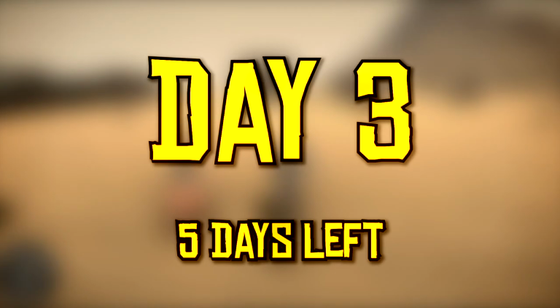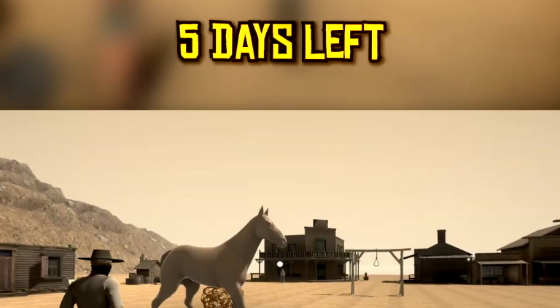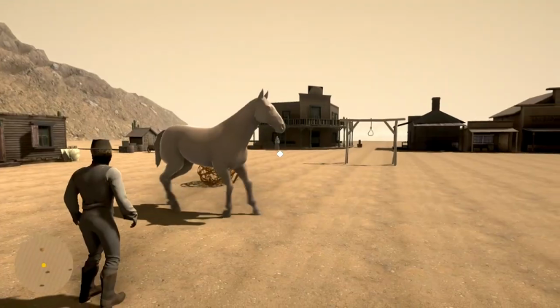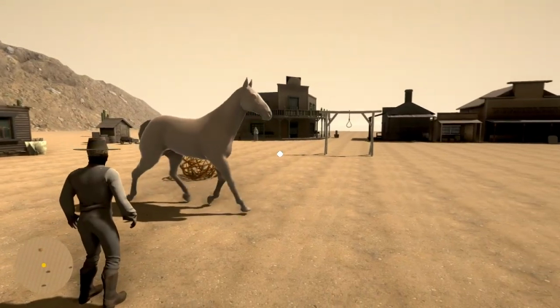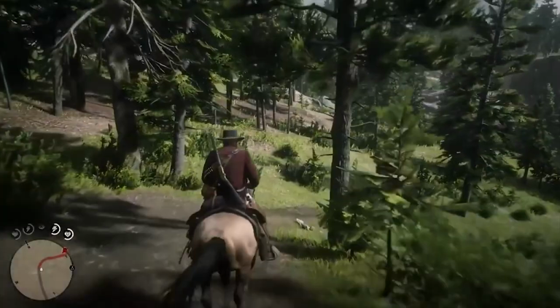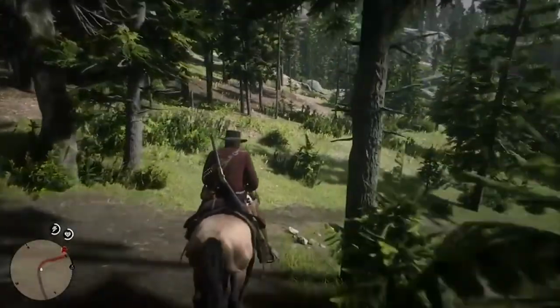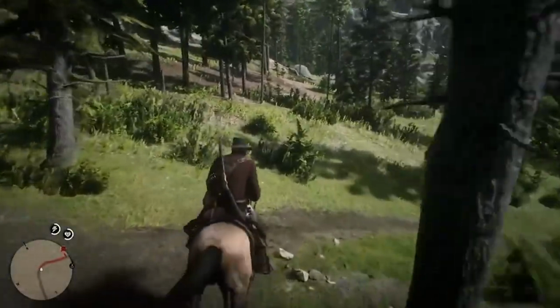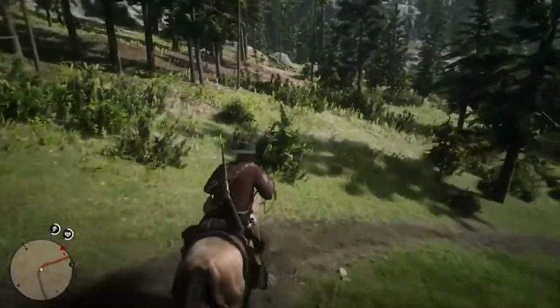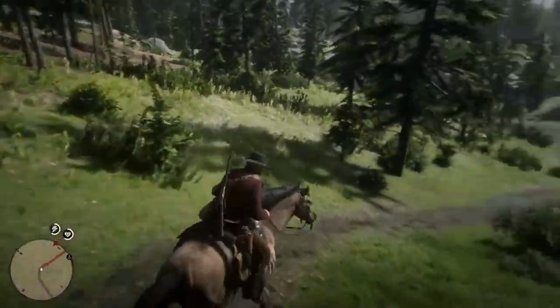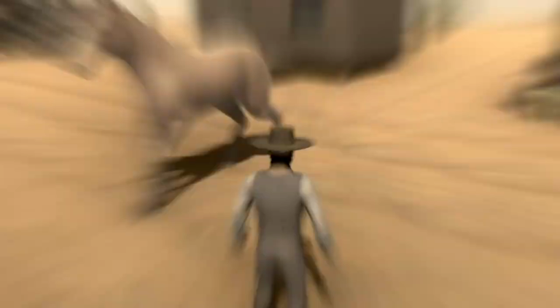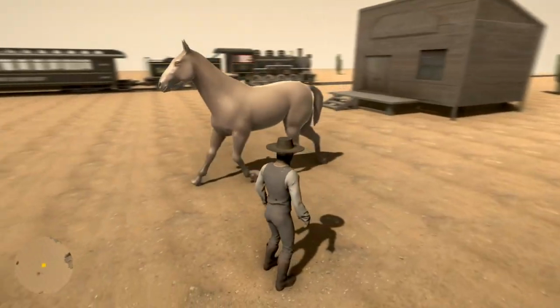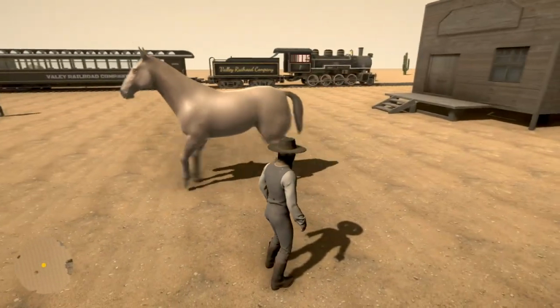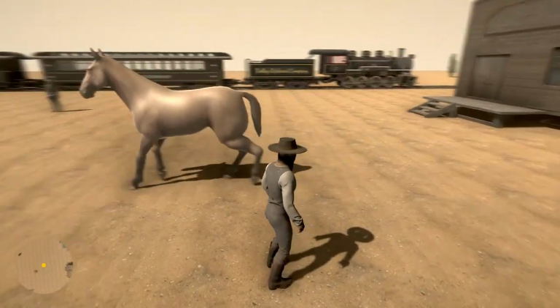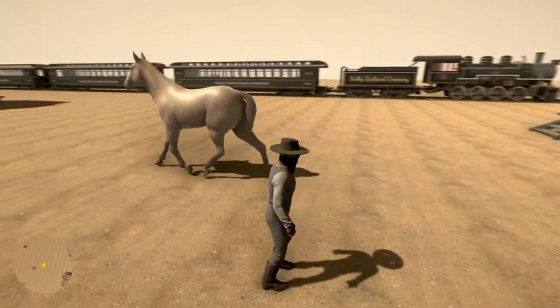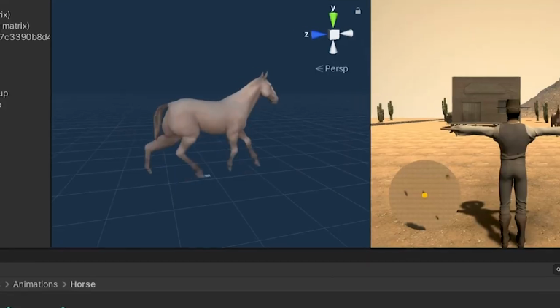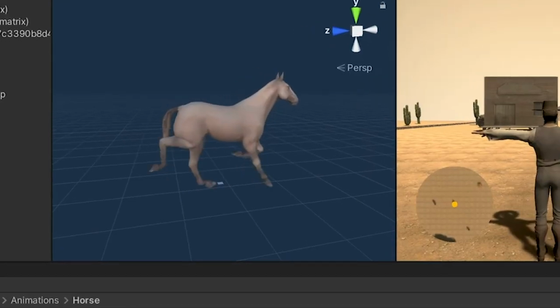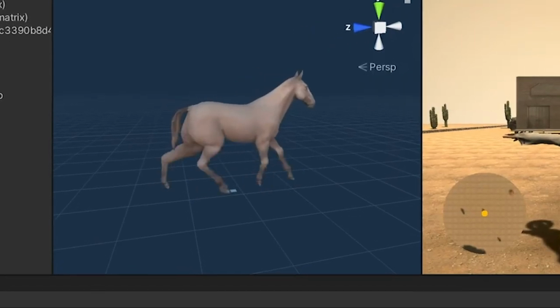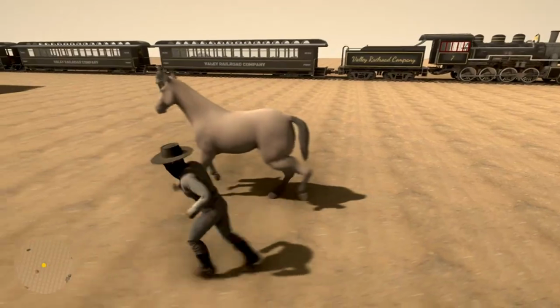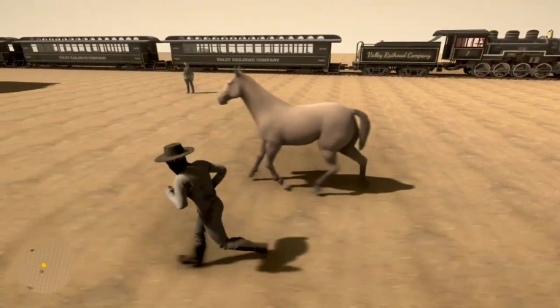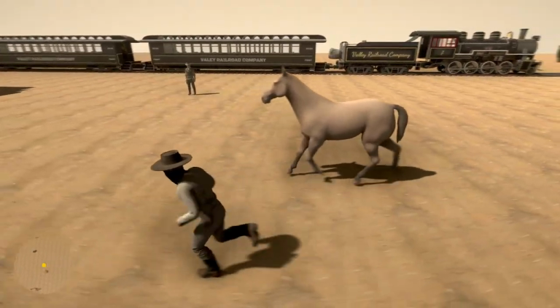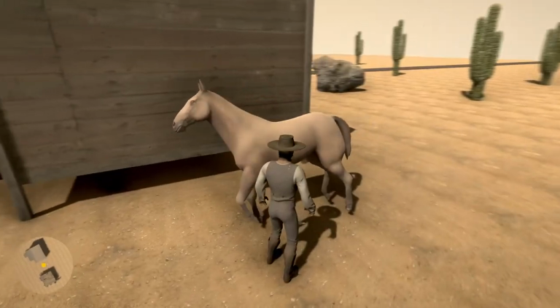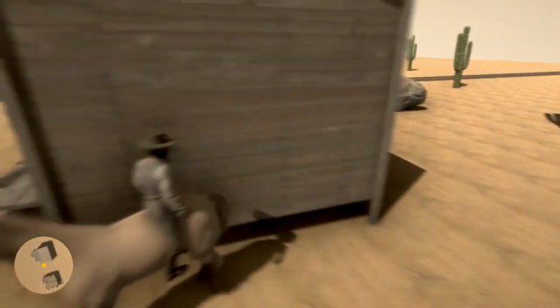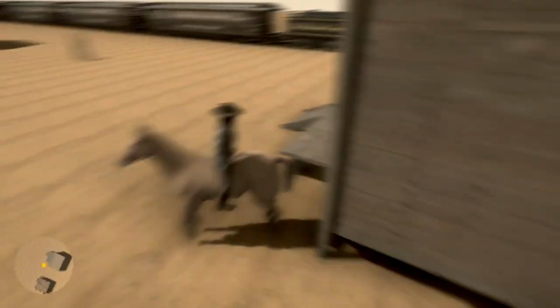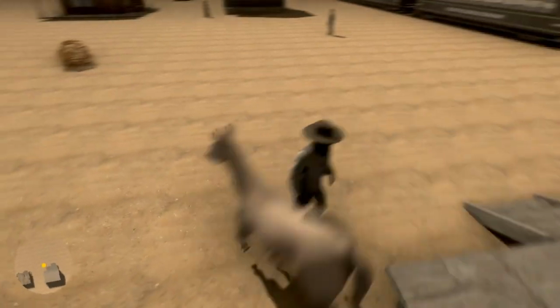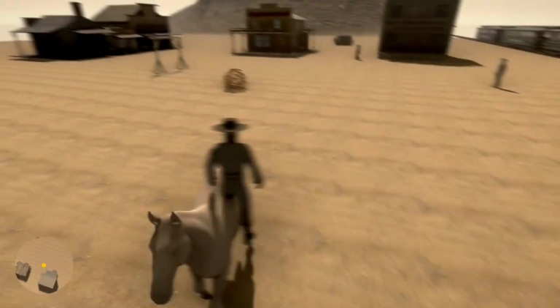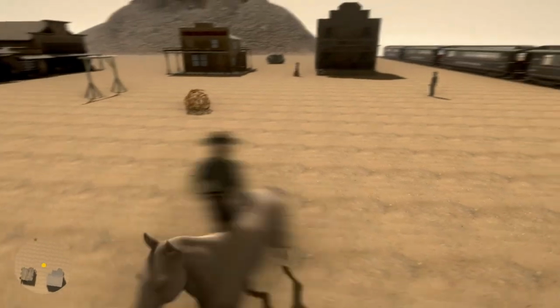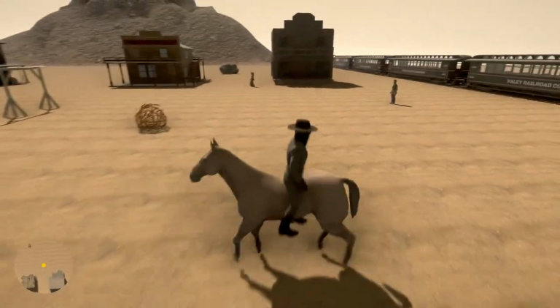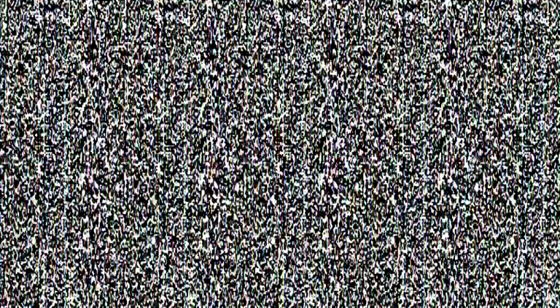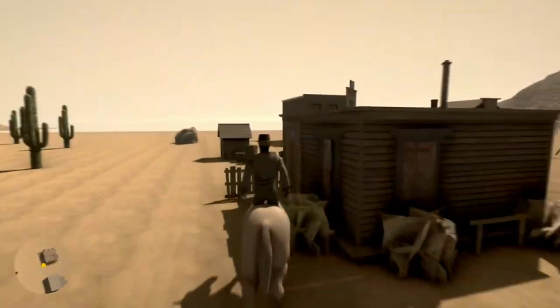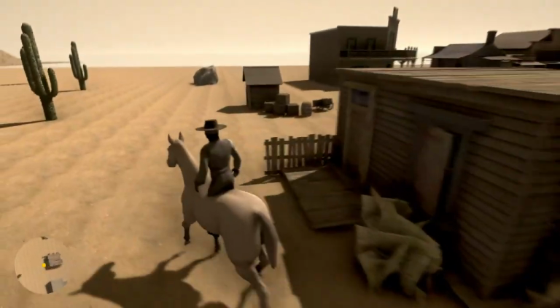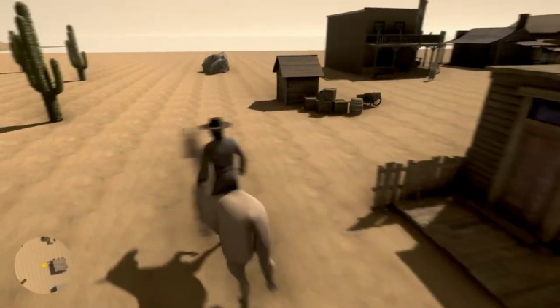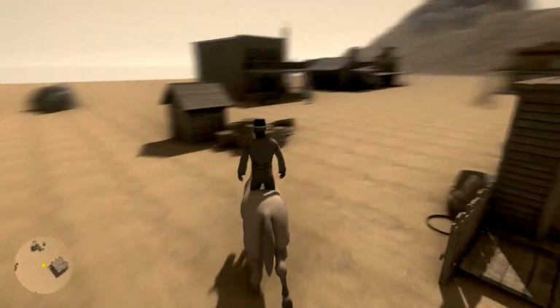Next up is adding horses. Red Dead has beautiful horses, and well, our game has horses at least. As you may know, I'm not the best animator. I added horse riding and it works — great. We'll get back to this later.